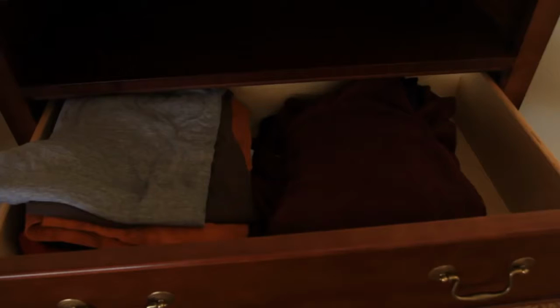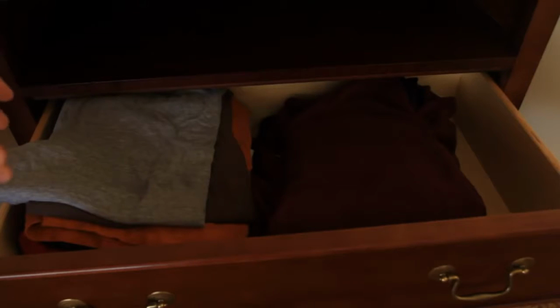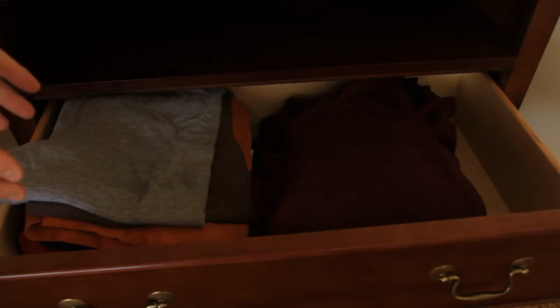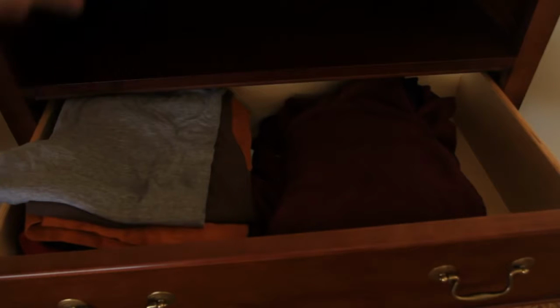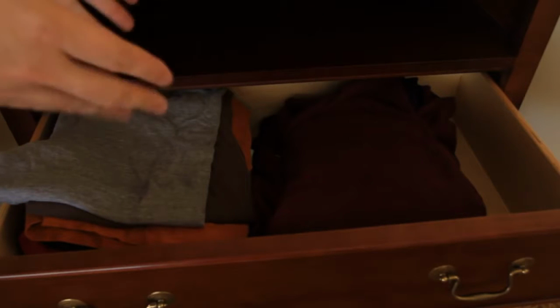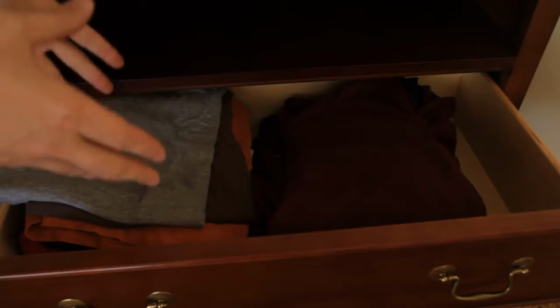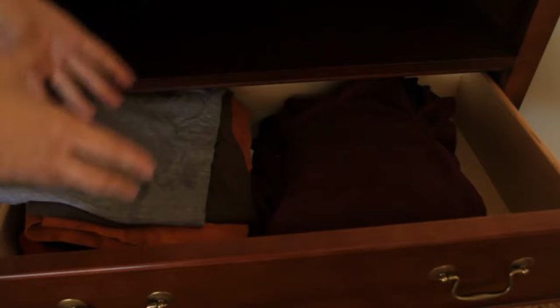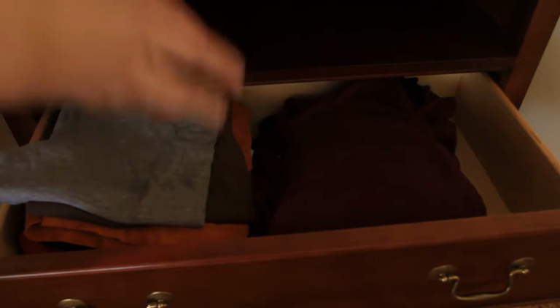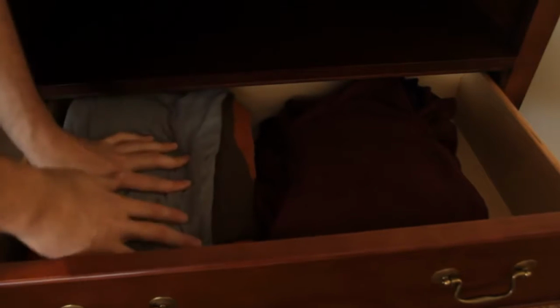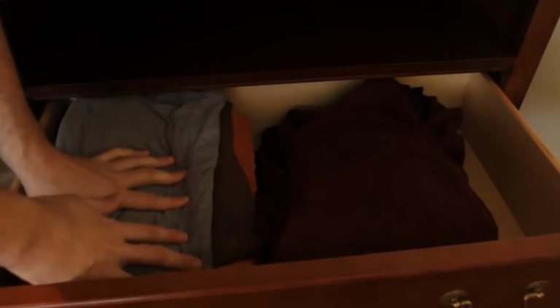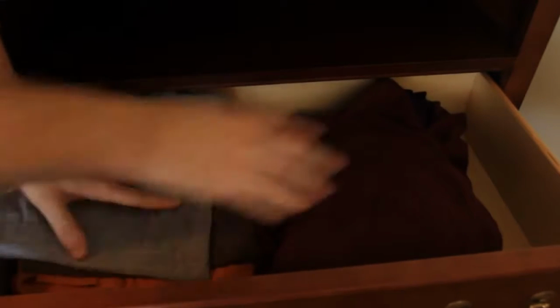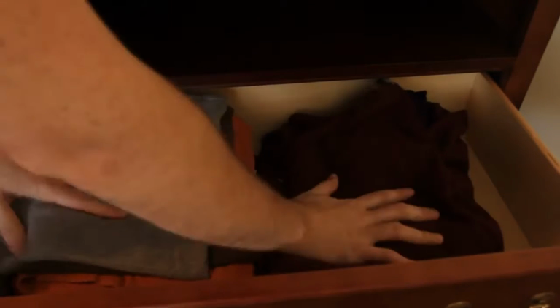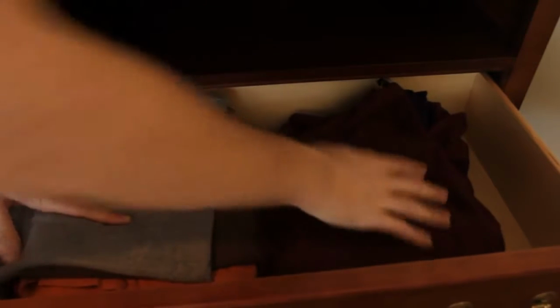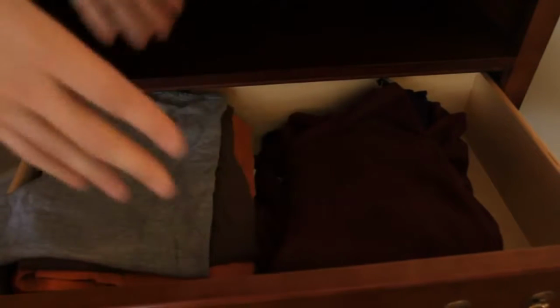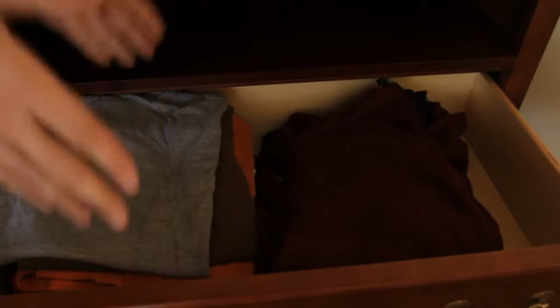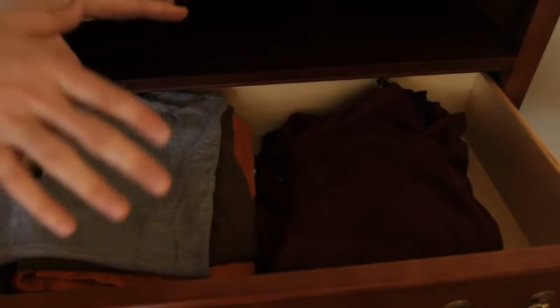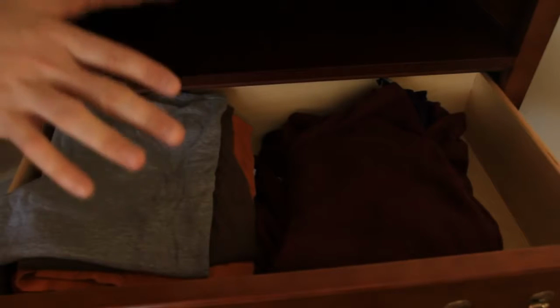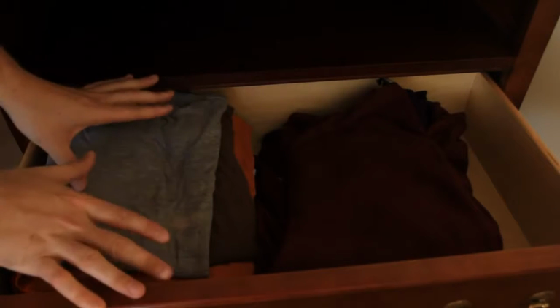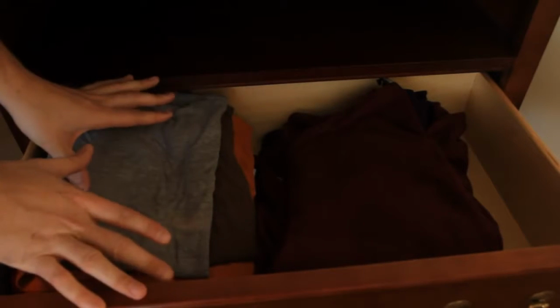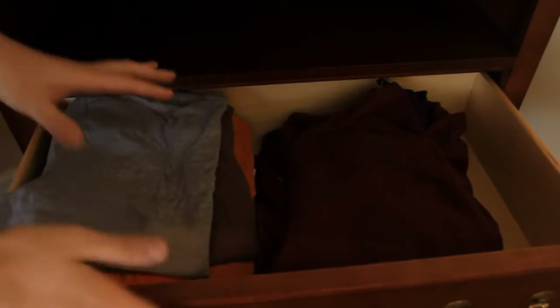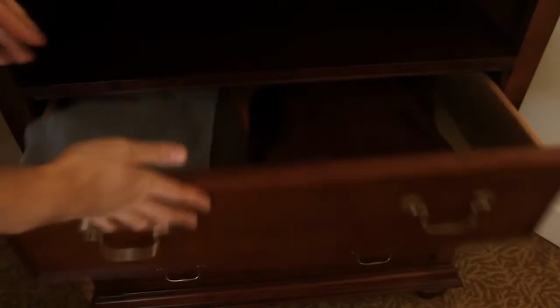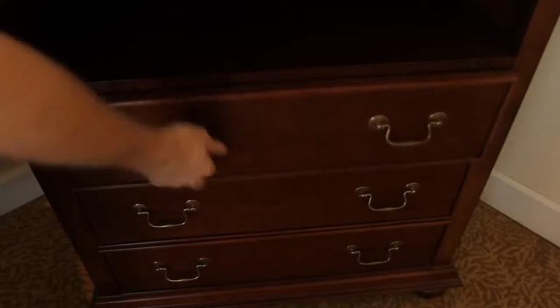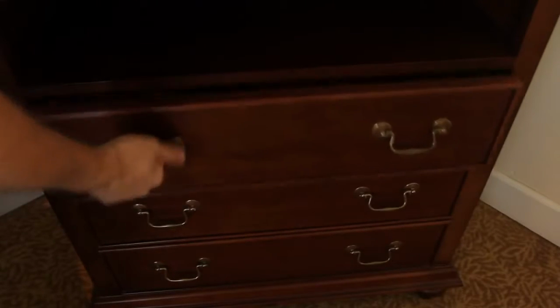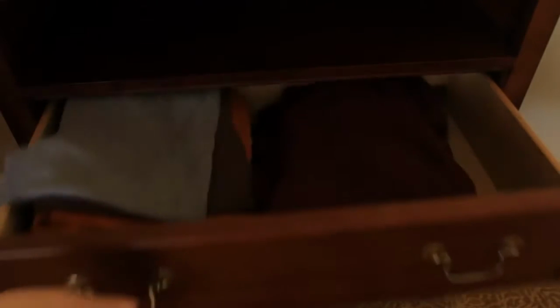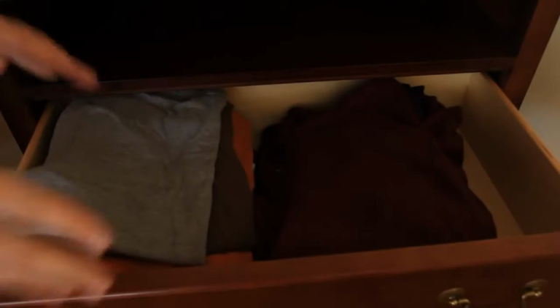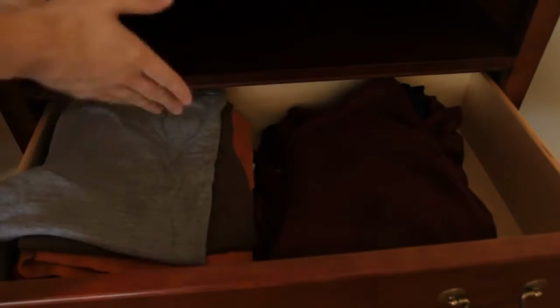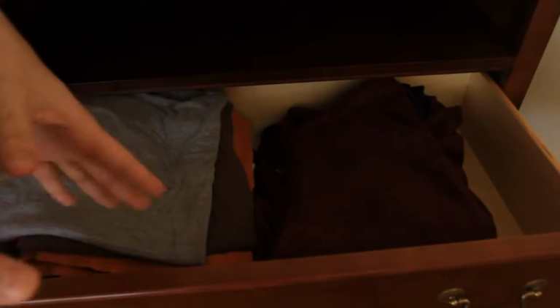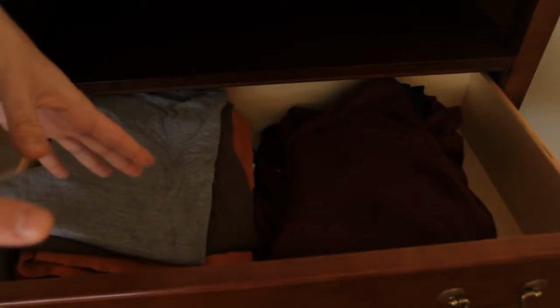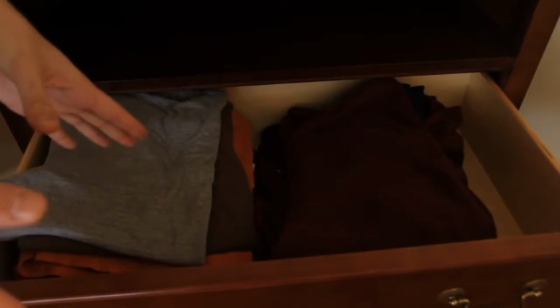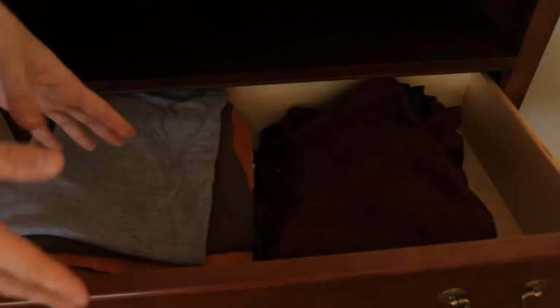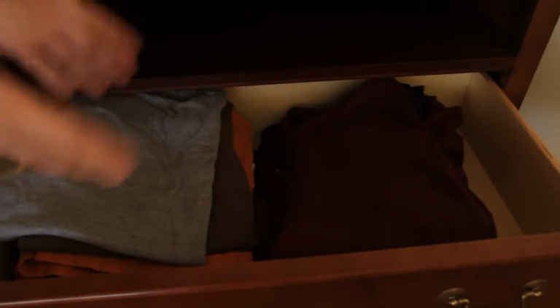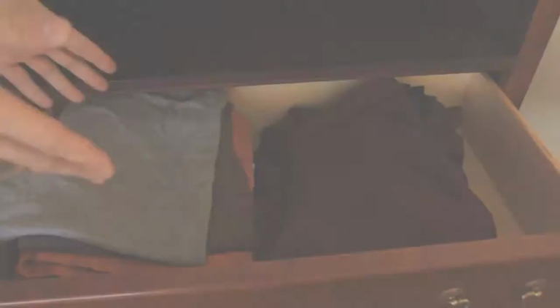So today I'm gonna show you the best way to fold your t-shirts and sweaters, and the best way to put them in the dresser so when you take them out, you can see every shirt of yours that you wanna wear.